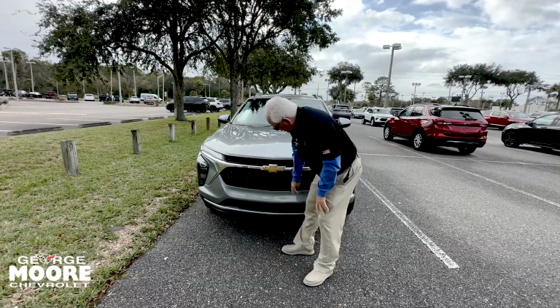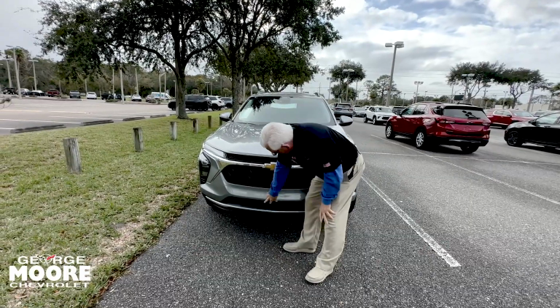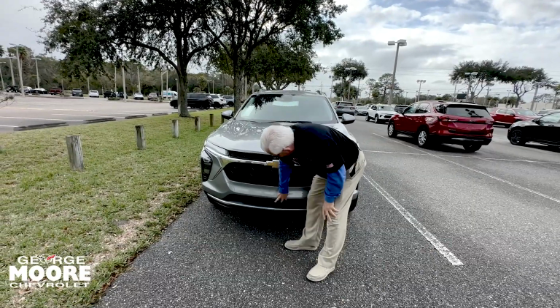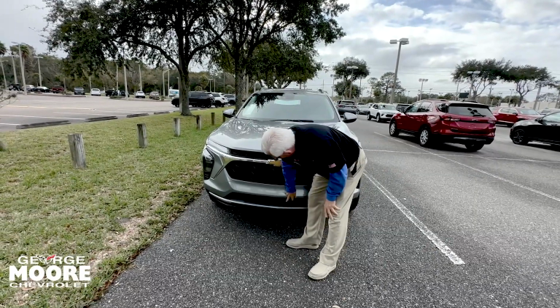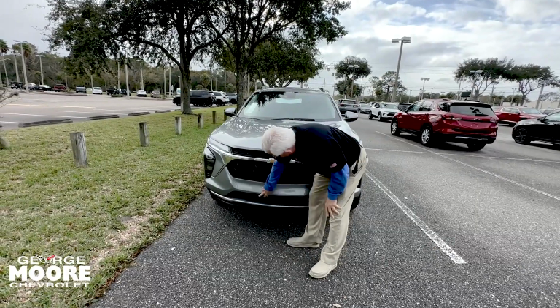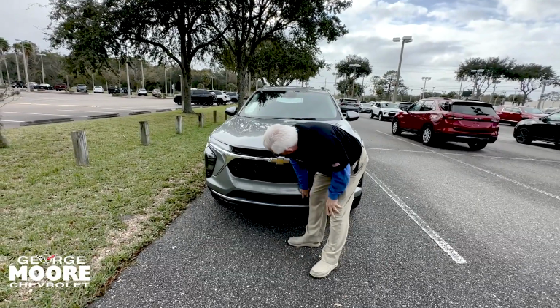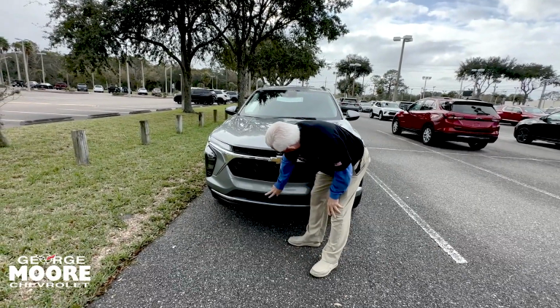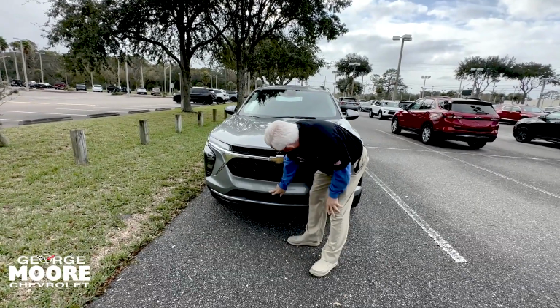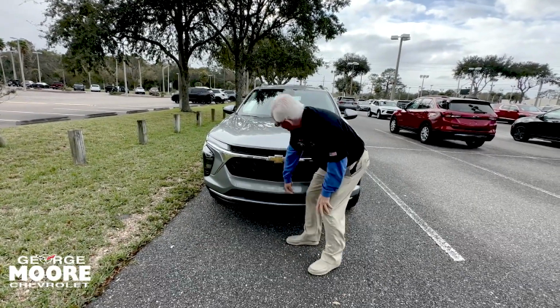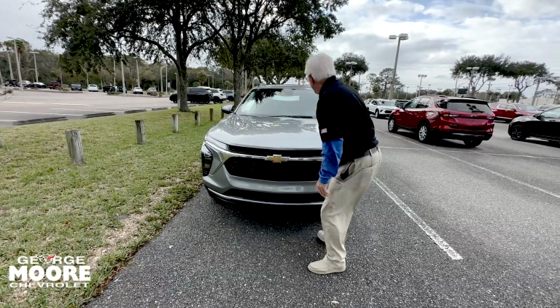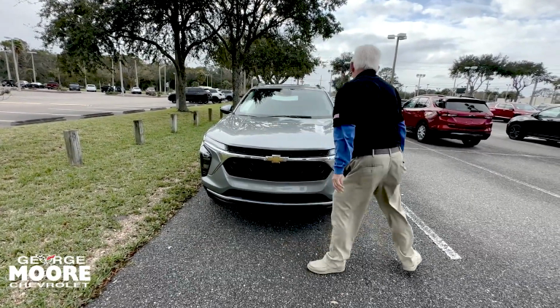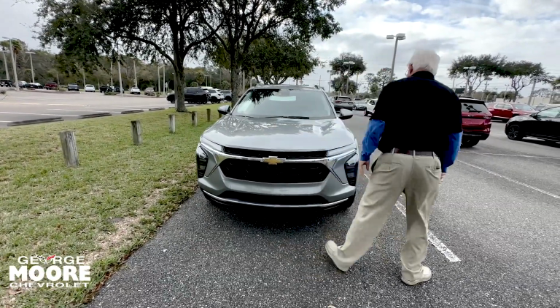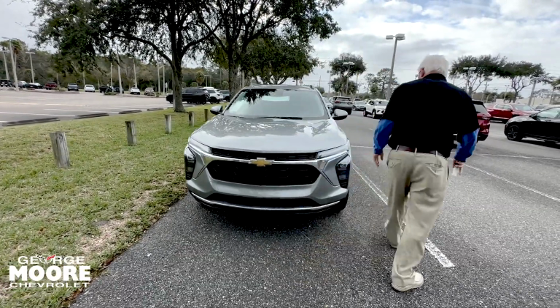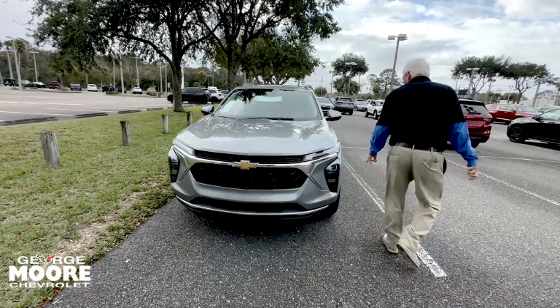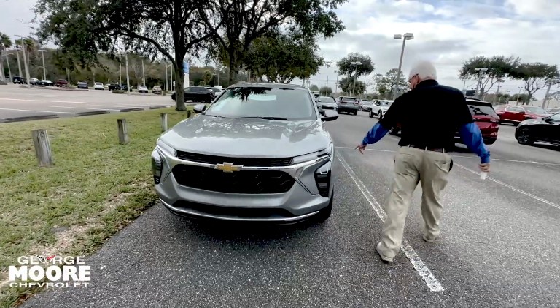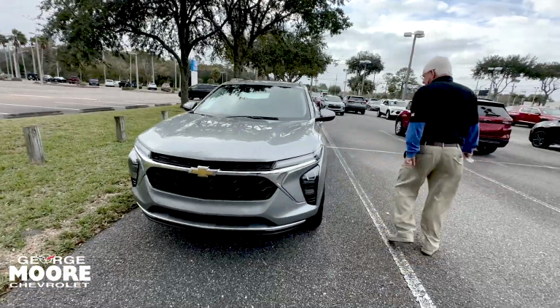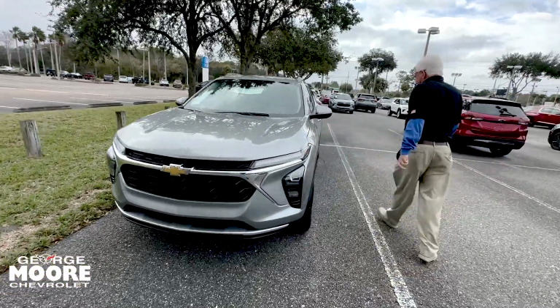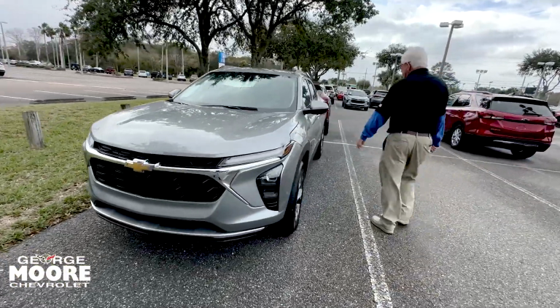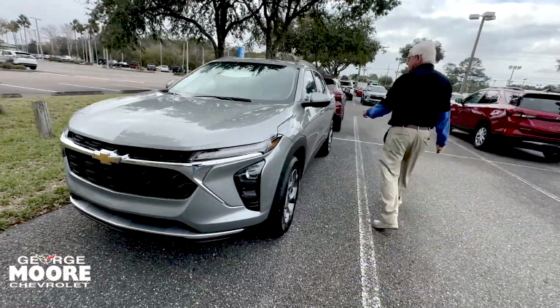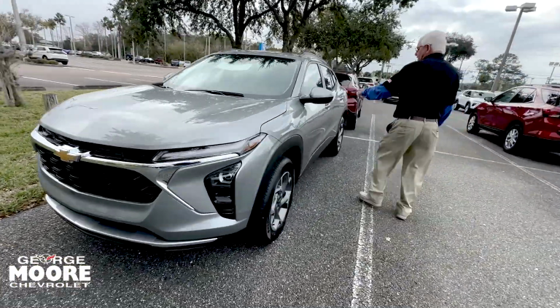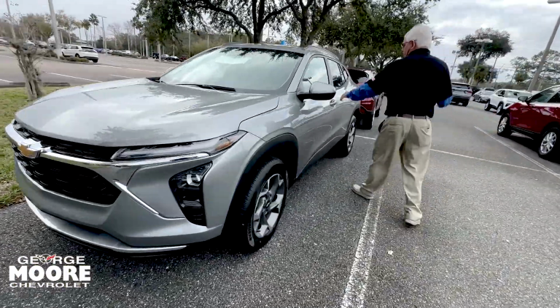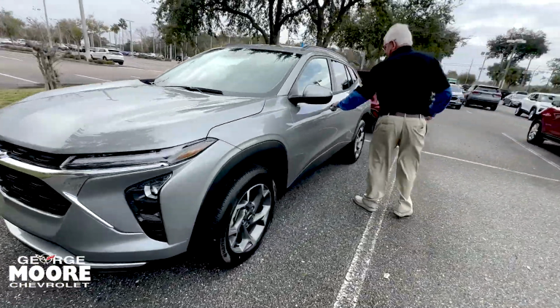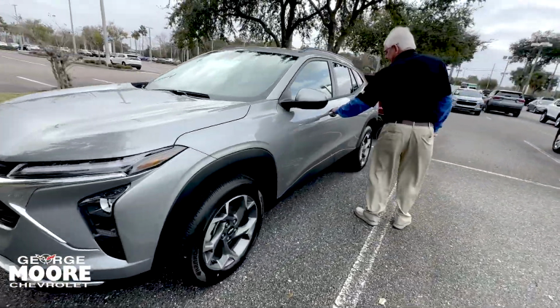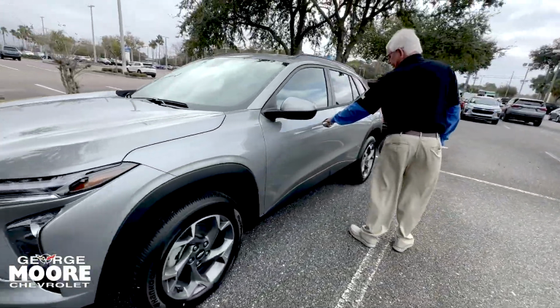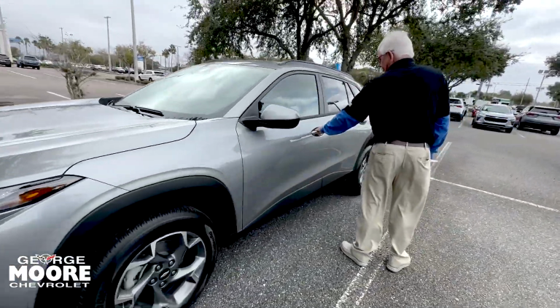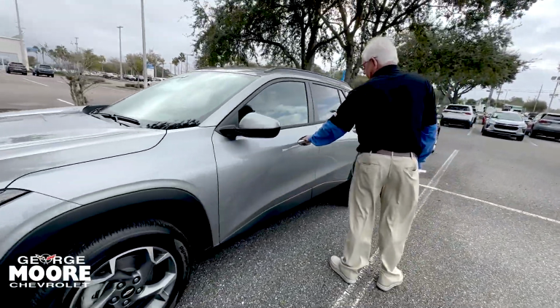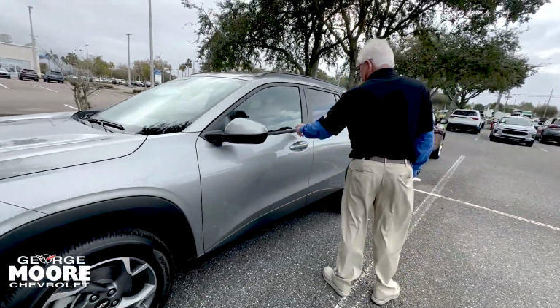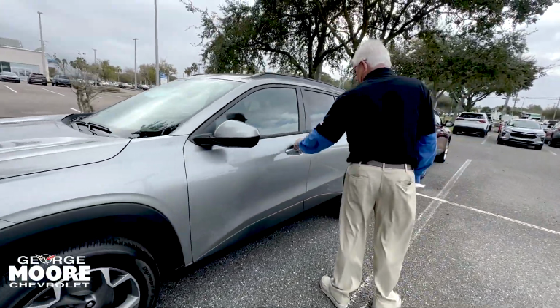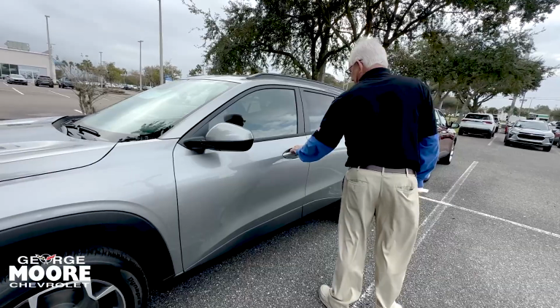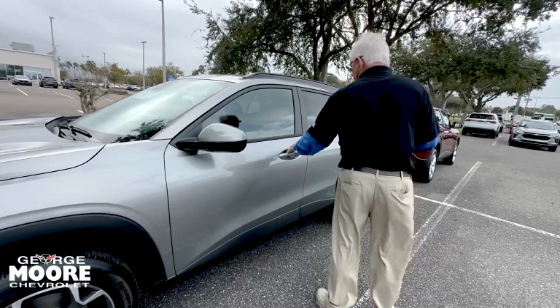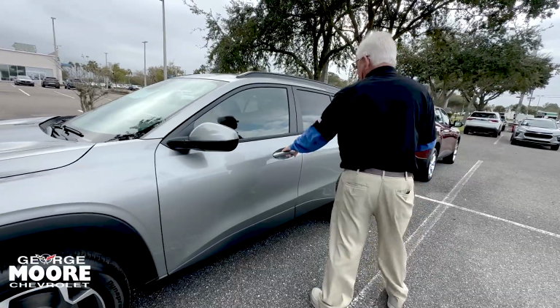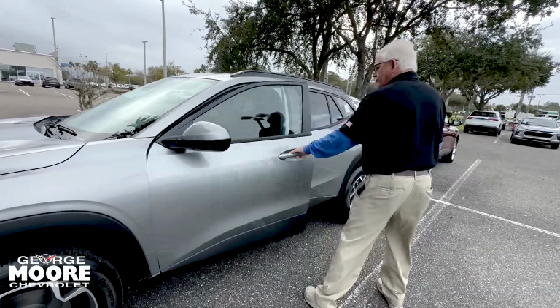Right here you have a two to five mile an hour bumper for your protection. You have 17 inch wheels. Proximity key right here — hit it one time, one door; hit it again, all four doors open.